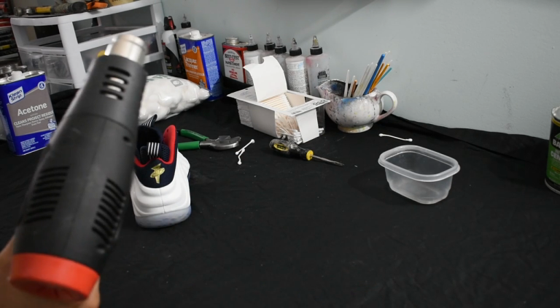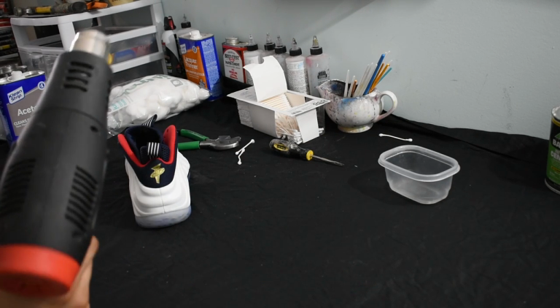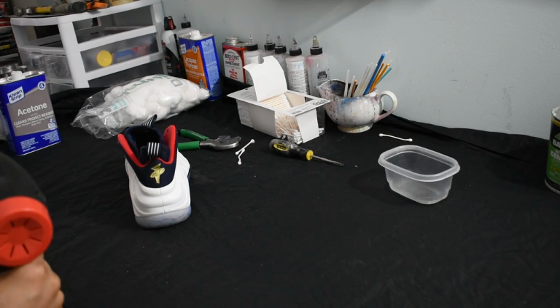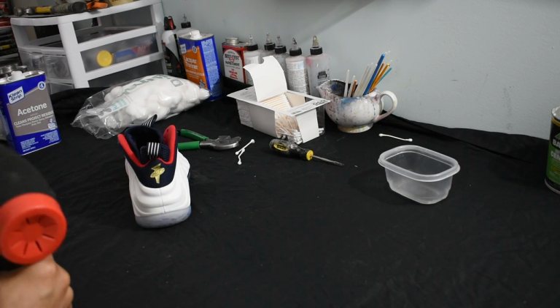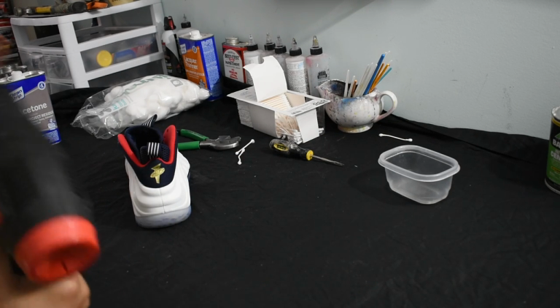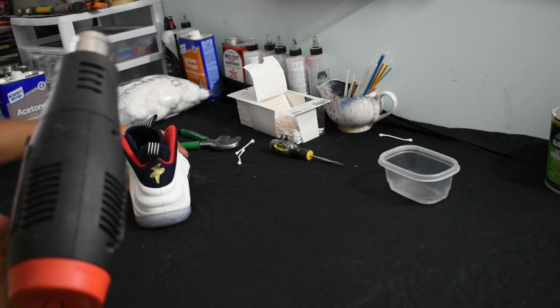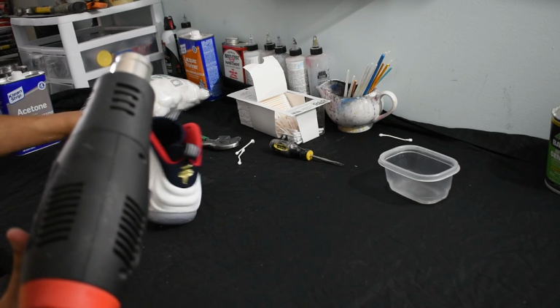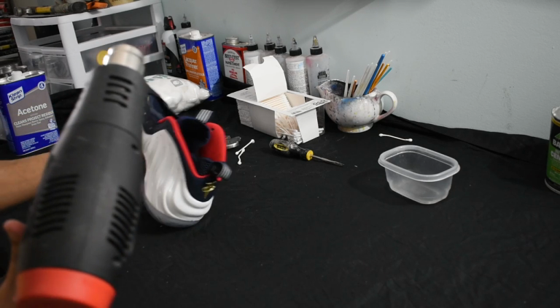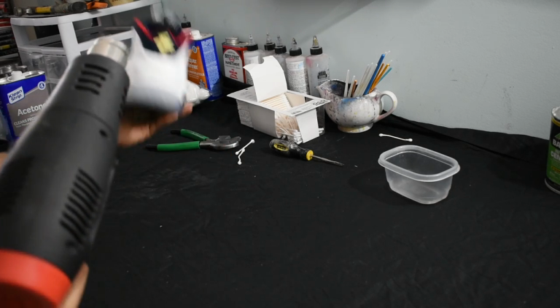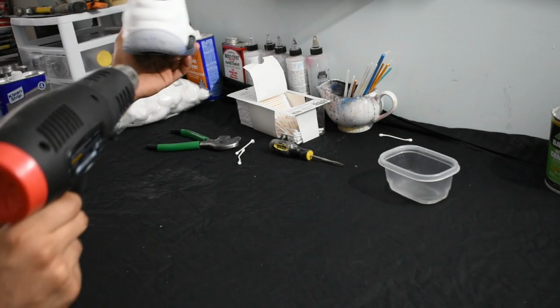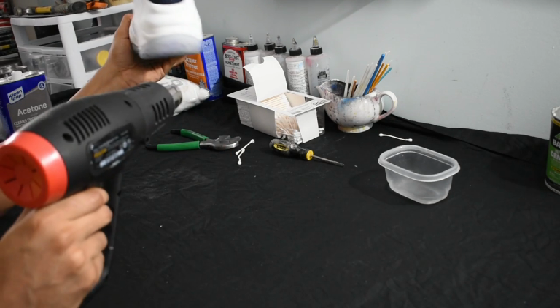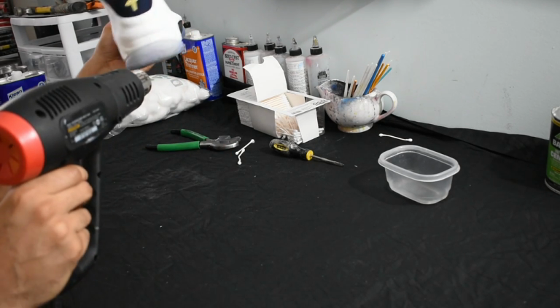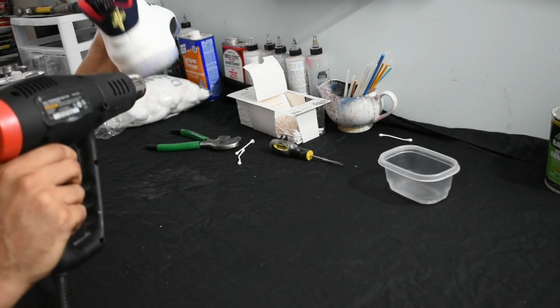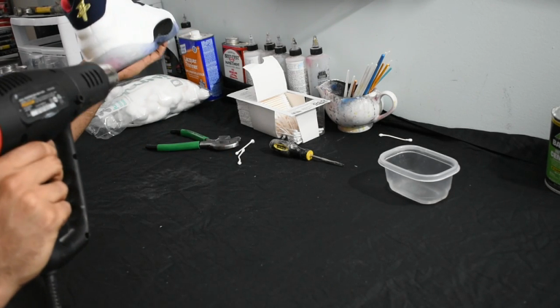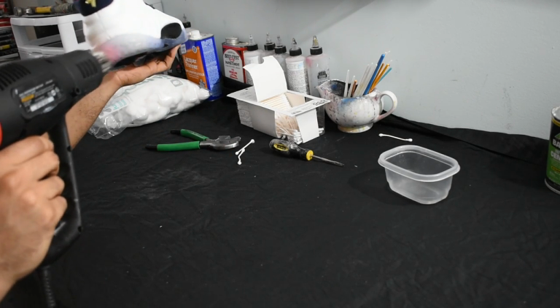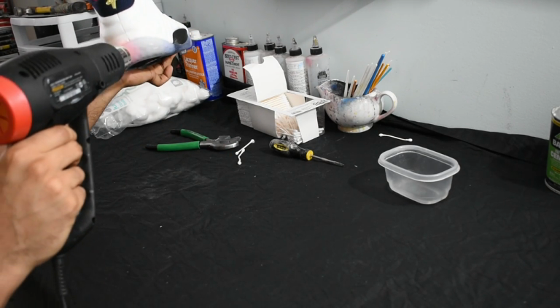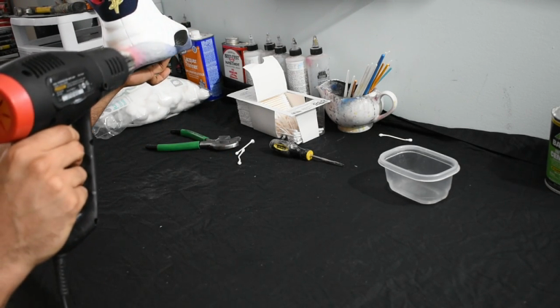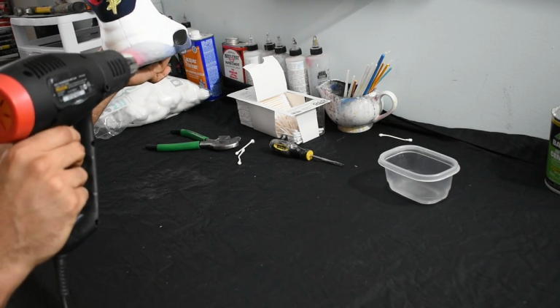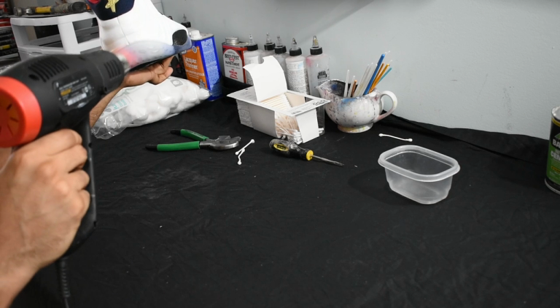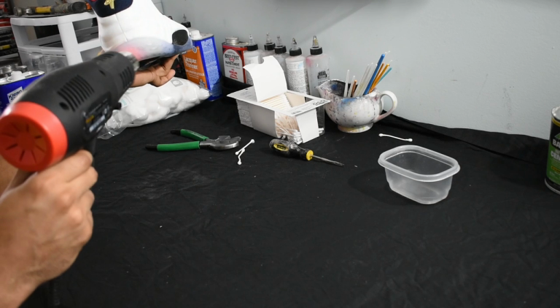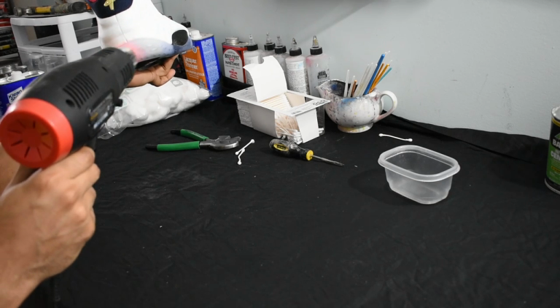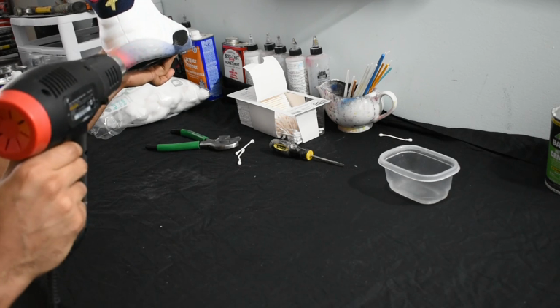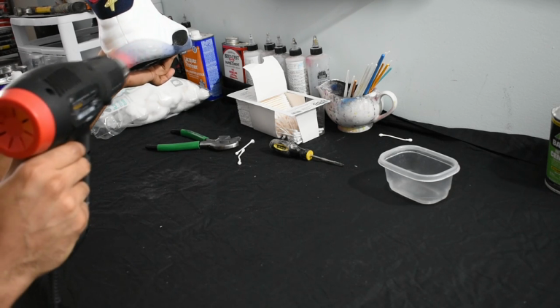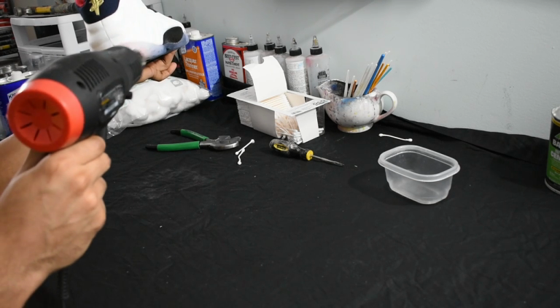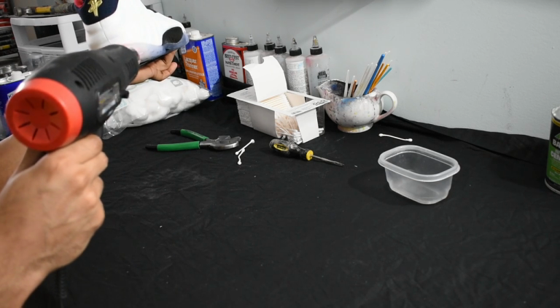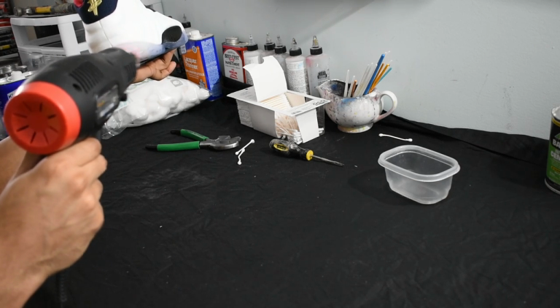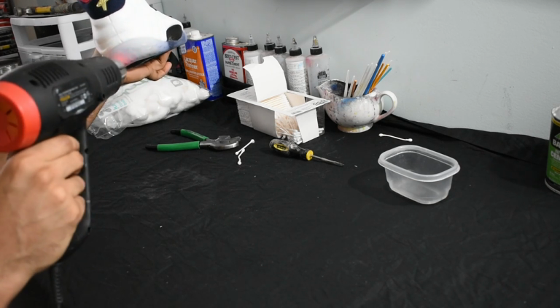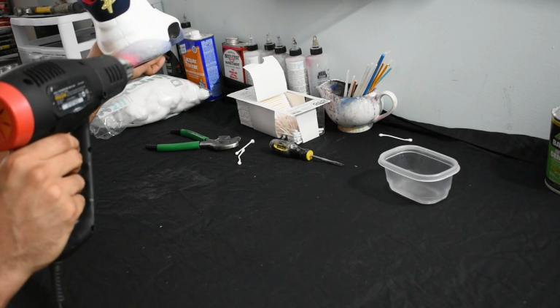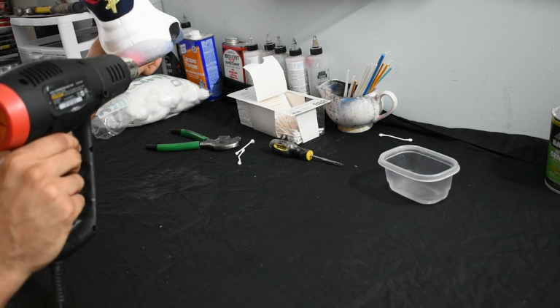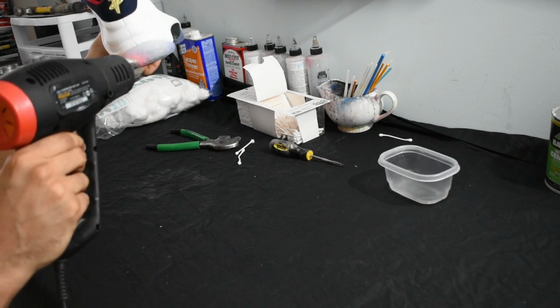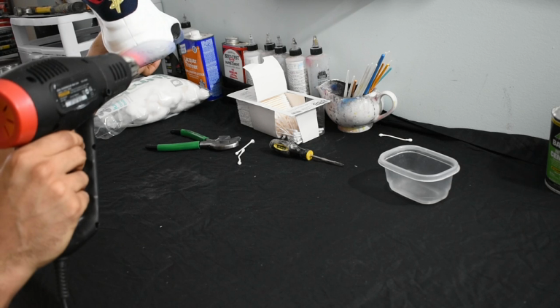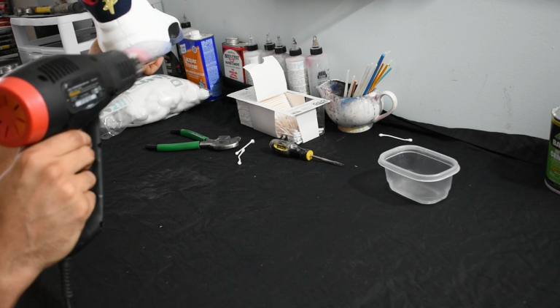Just a recap: heat gun handy, and I'm going to attack the back heel first — that's the easiest part to remove. The back part, the outsole, is the widest part of the entire shoe, so take that part off. Again, I'm not worried about acetone dripping because I plan on painting the base anyway.